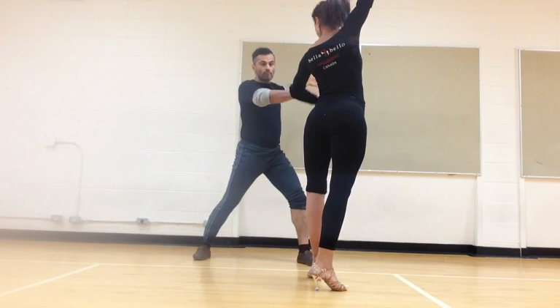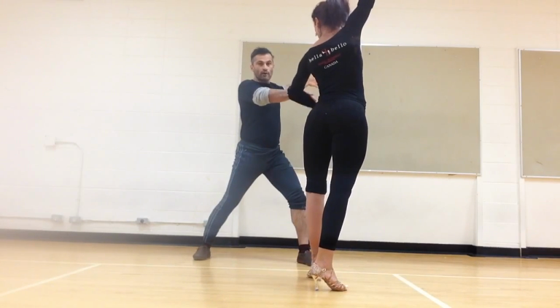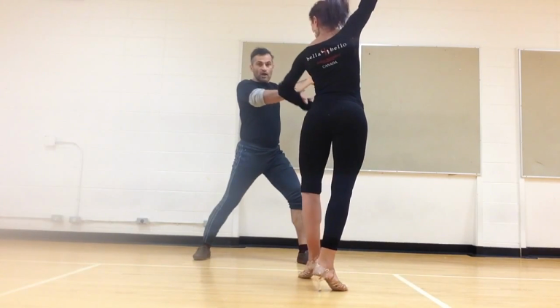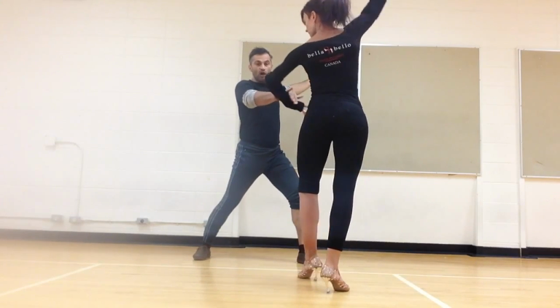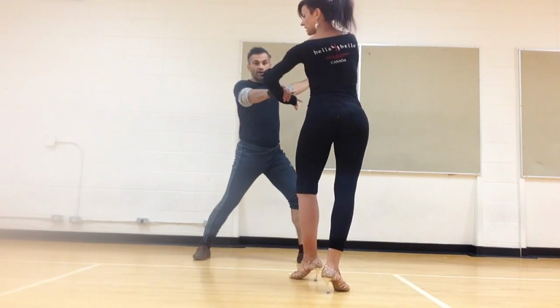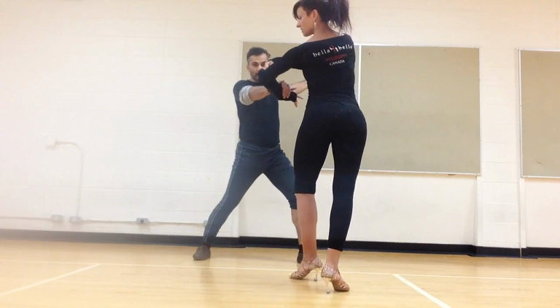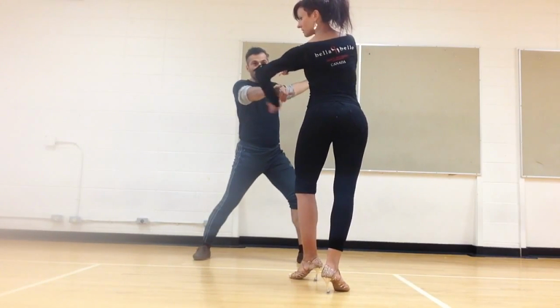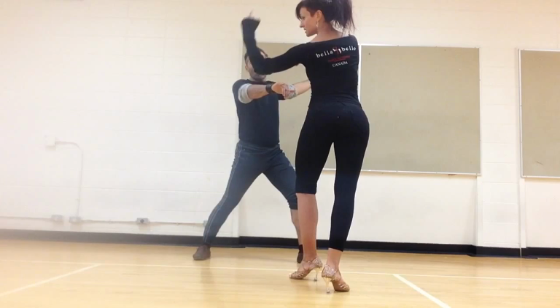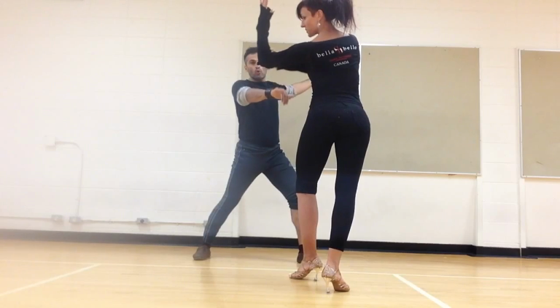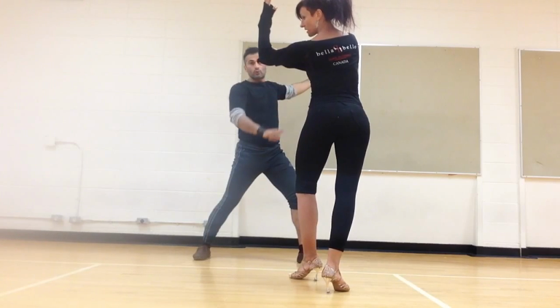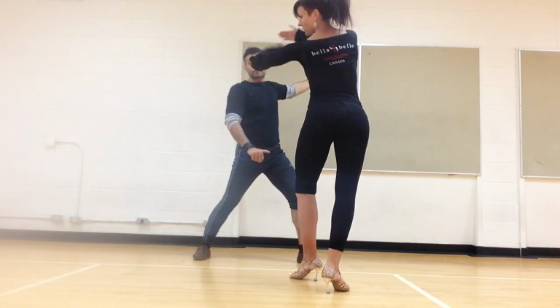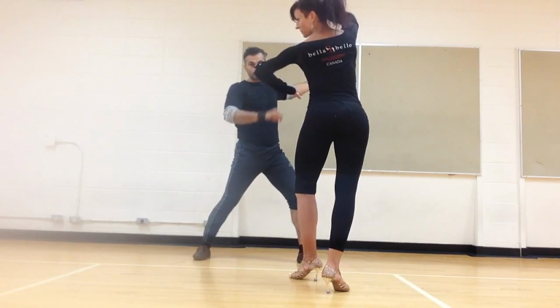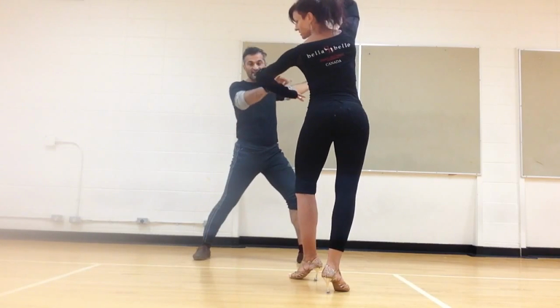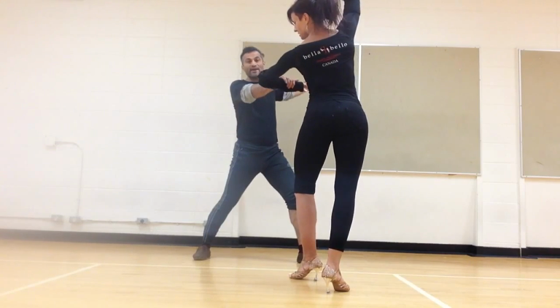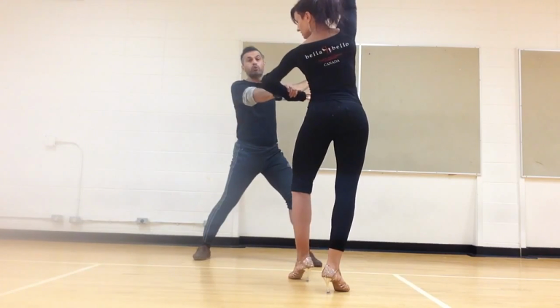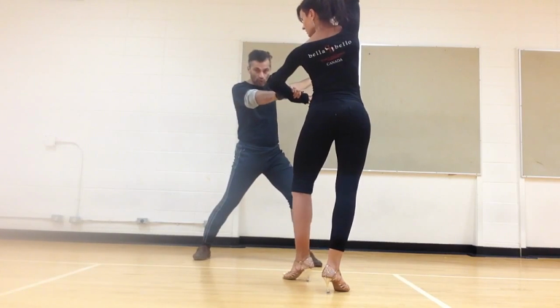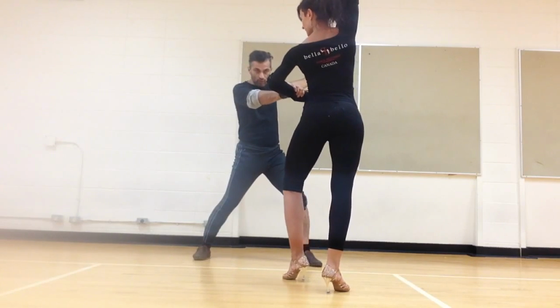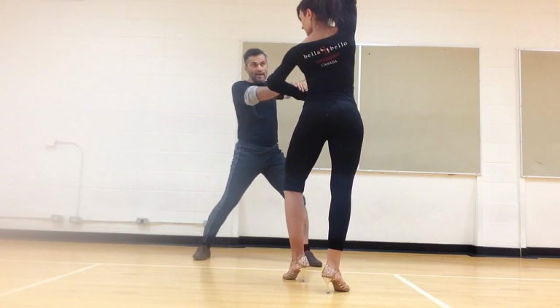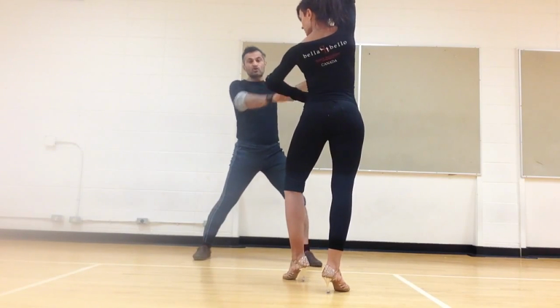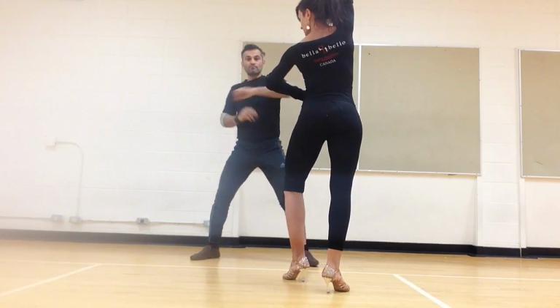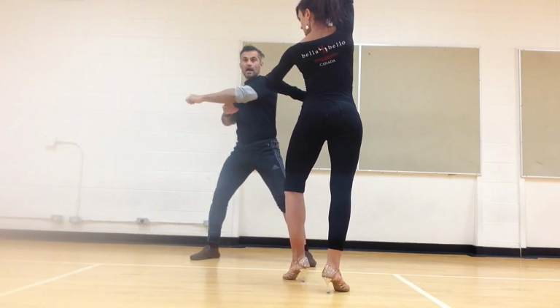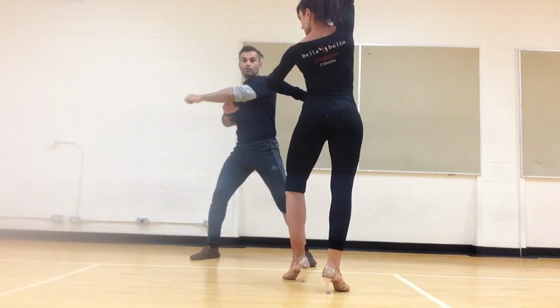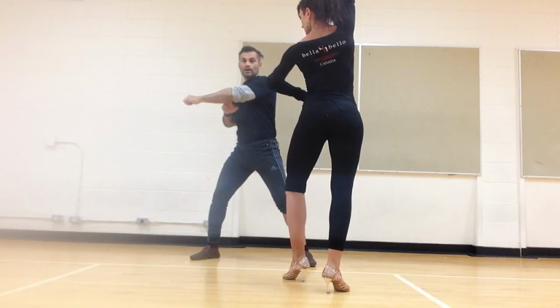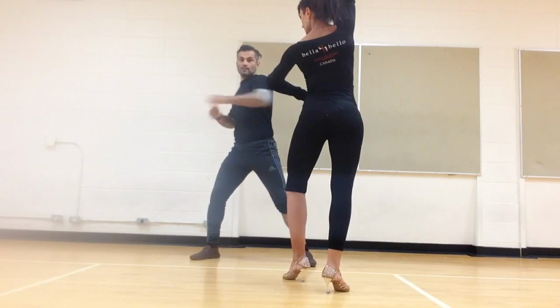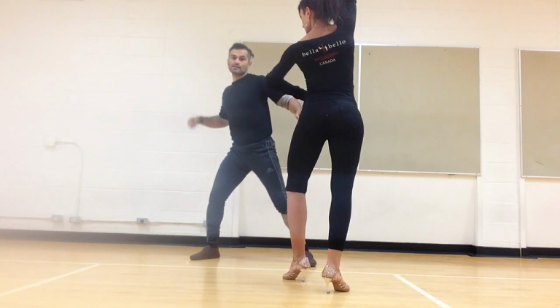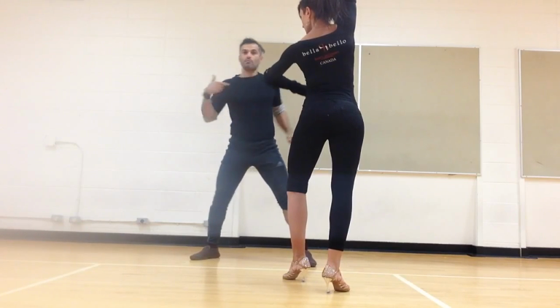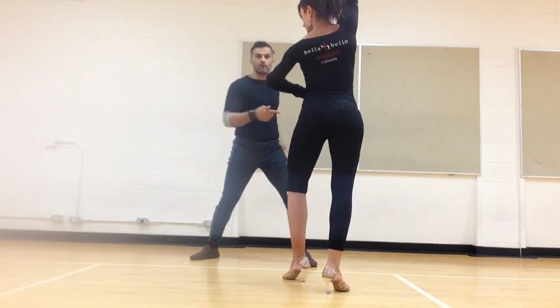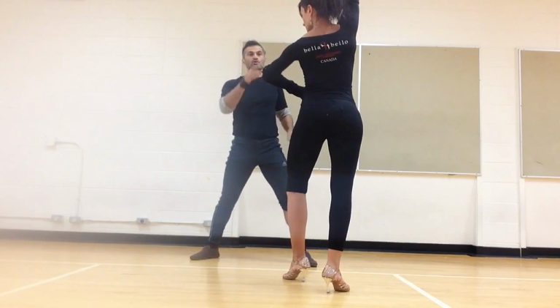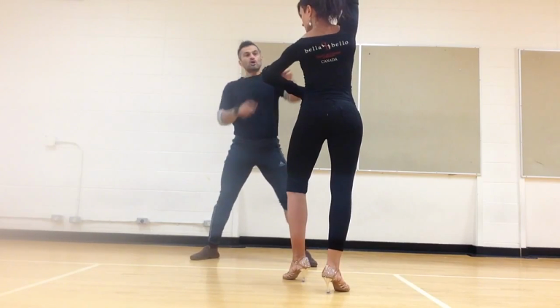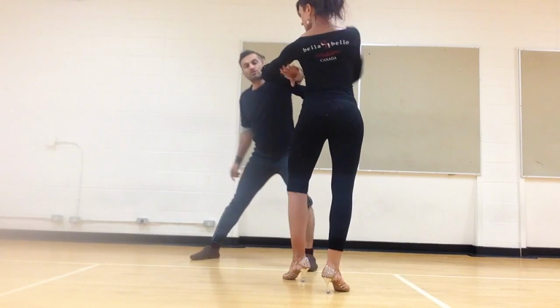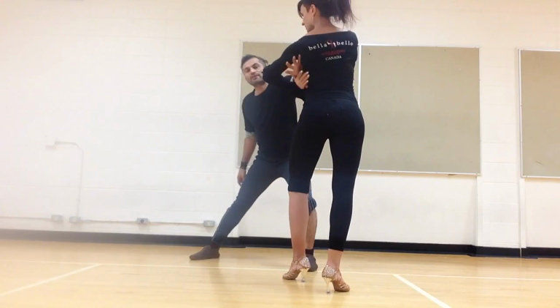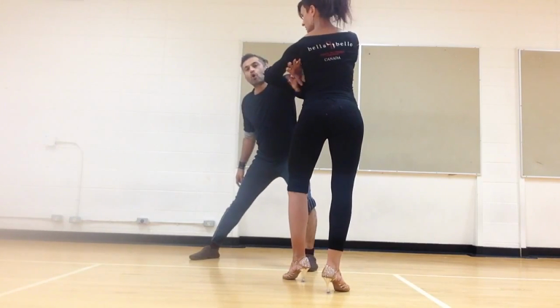Arm bar. Her arm bar here. Lady, bend your elbow. Now, when I pull, it shouldn't be — I pull, her hand does this, and the body follows. She's holding that ball.